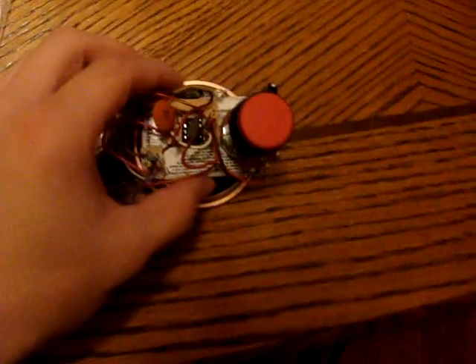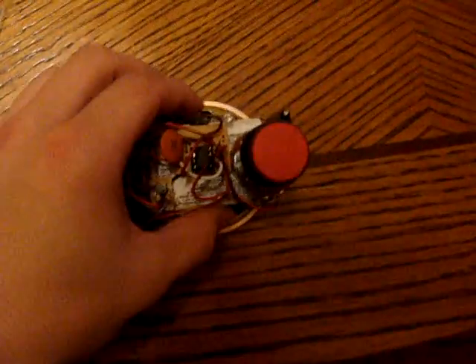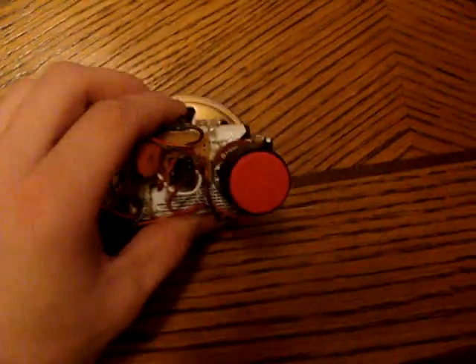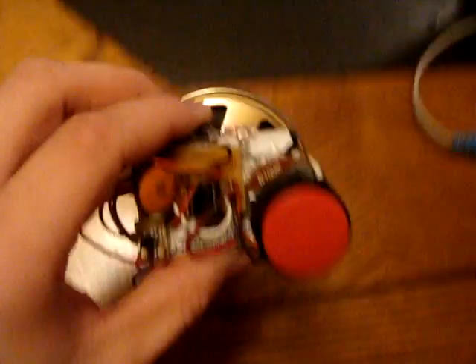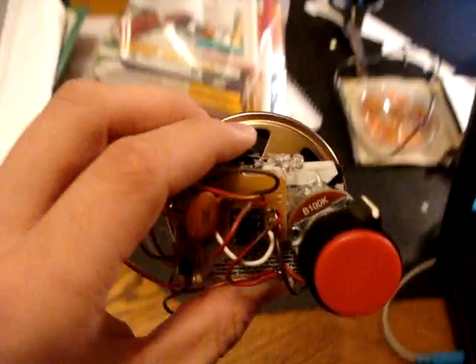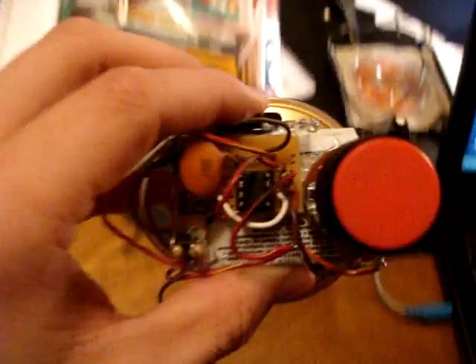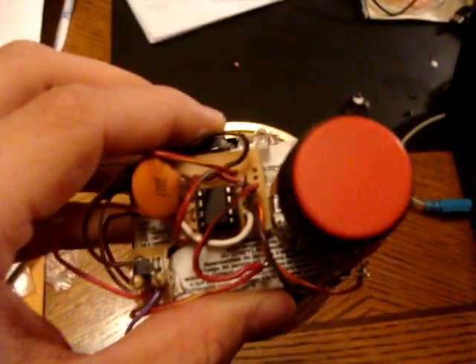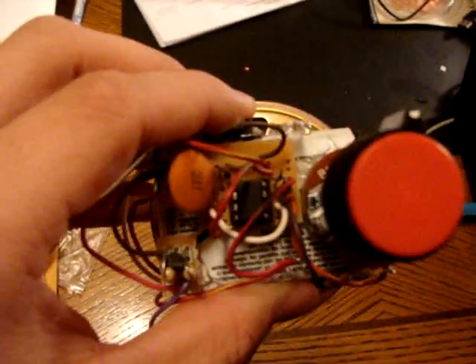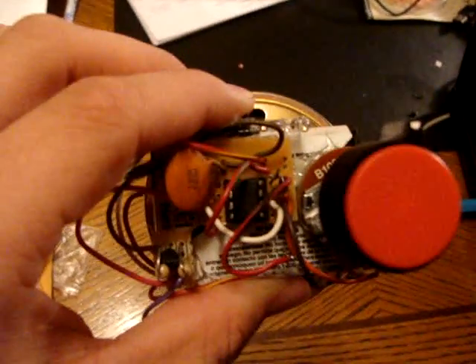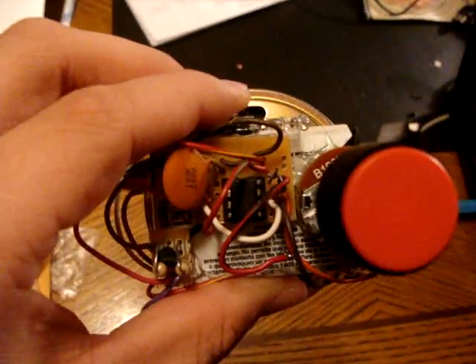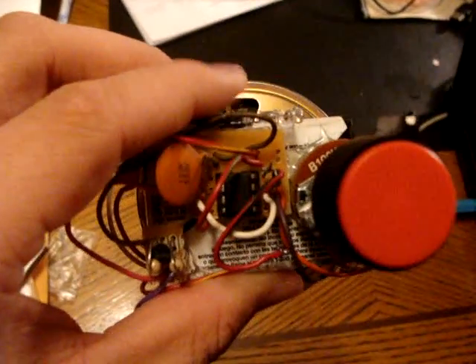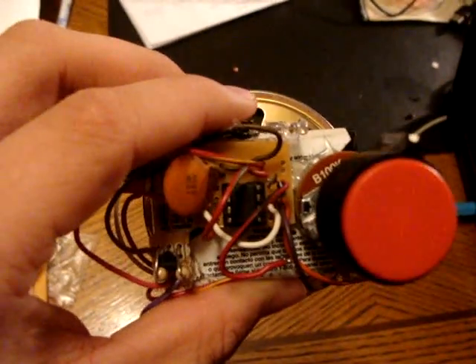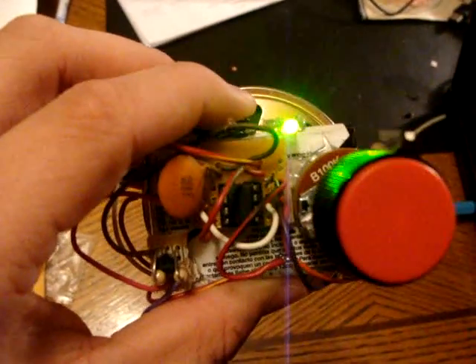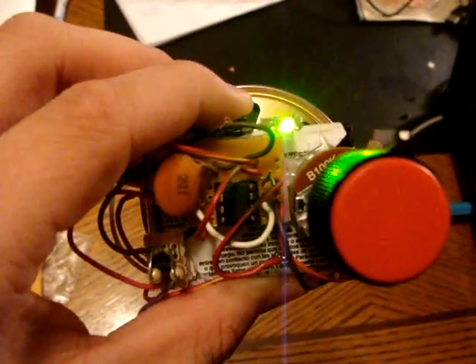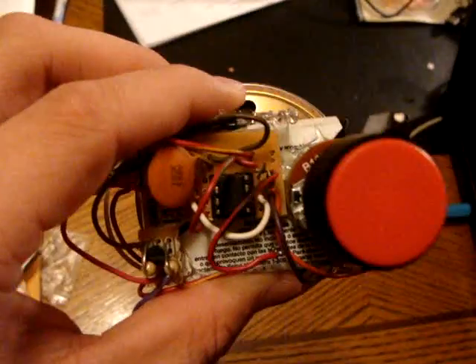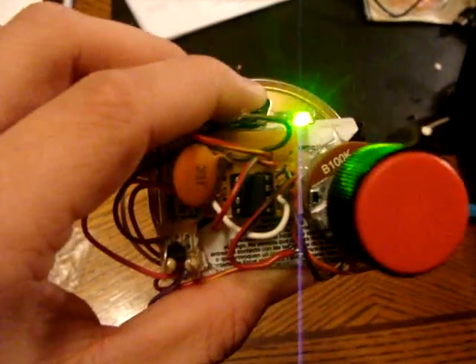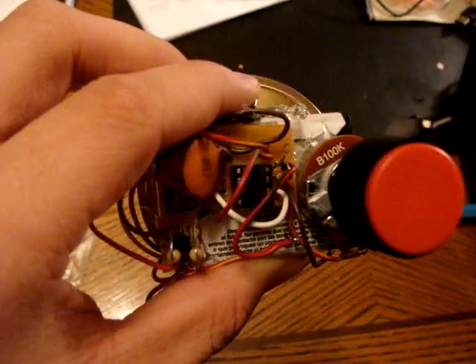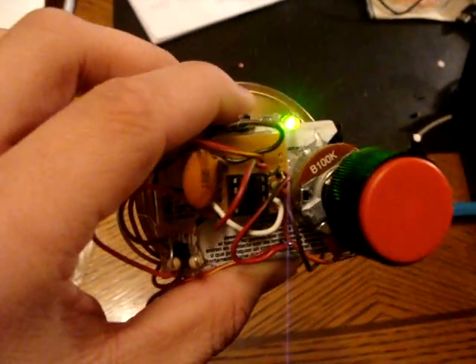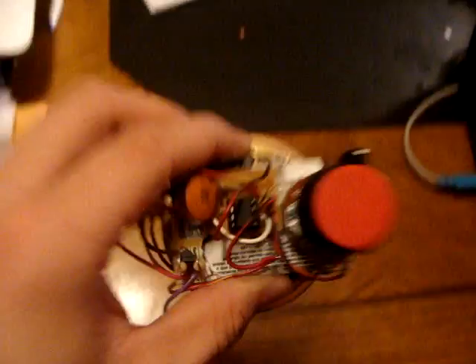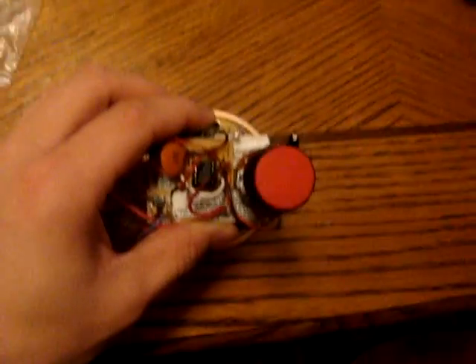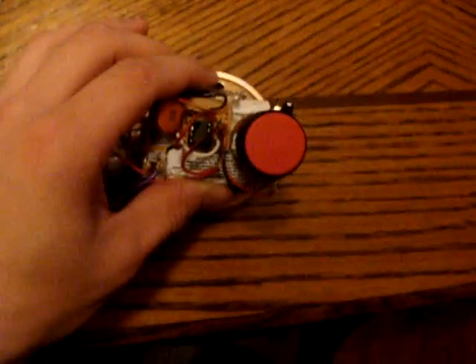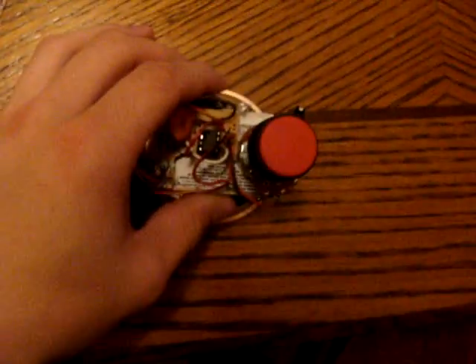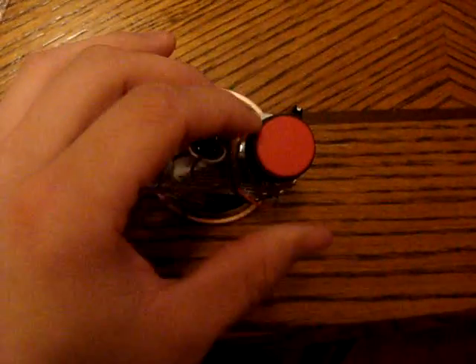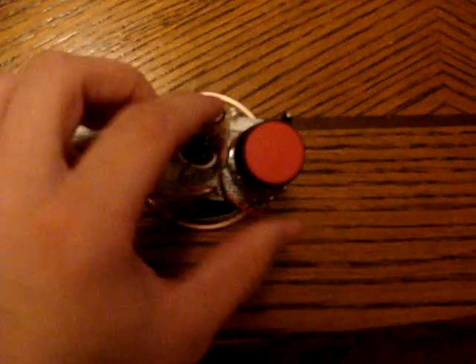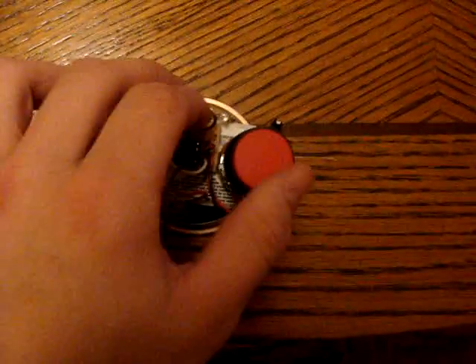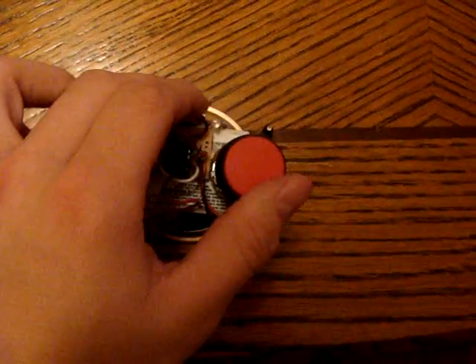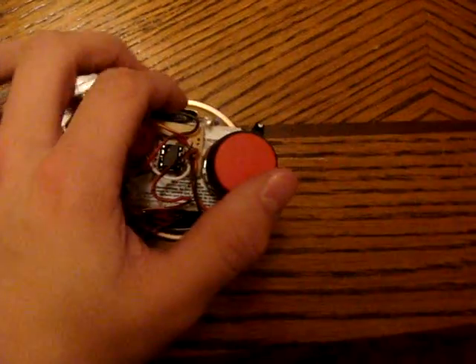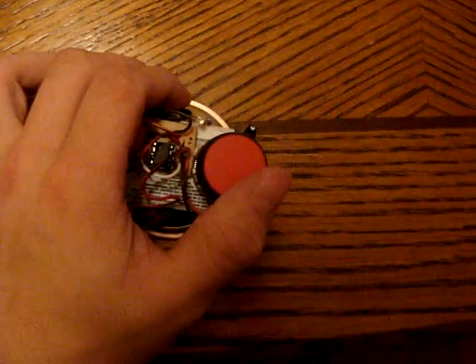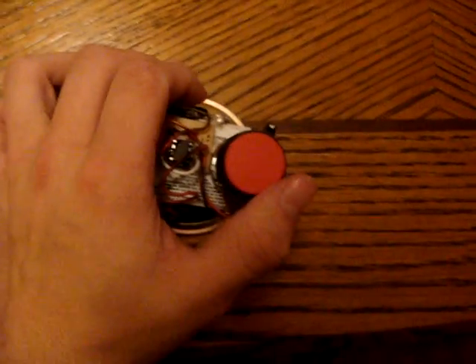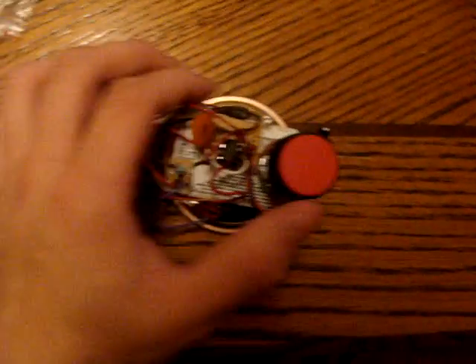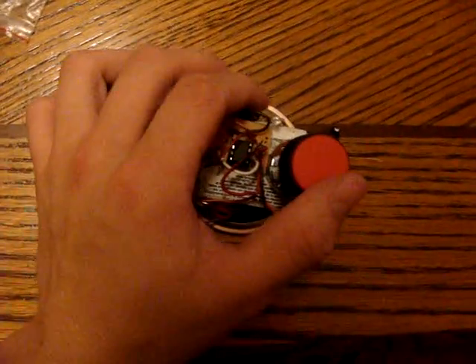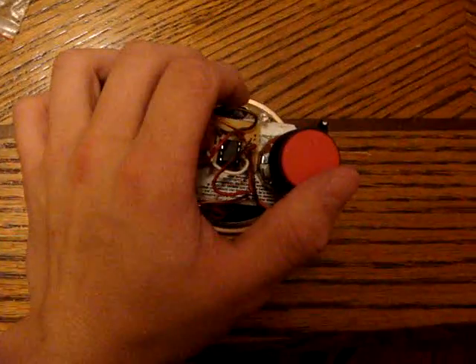I'll just show you how it works. It doesn't do much. Push down this little button right here — it just makes a tone. And then this is the pitch right here. See if I can do this at the same time.